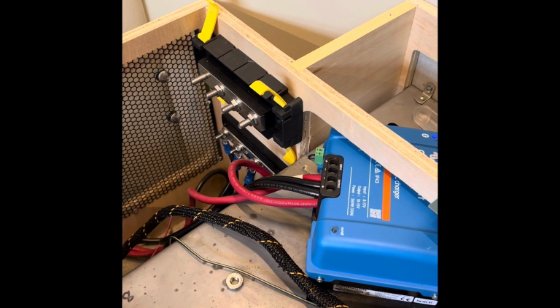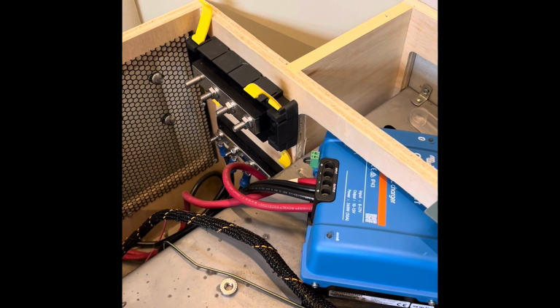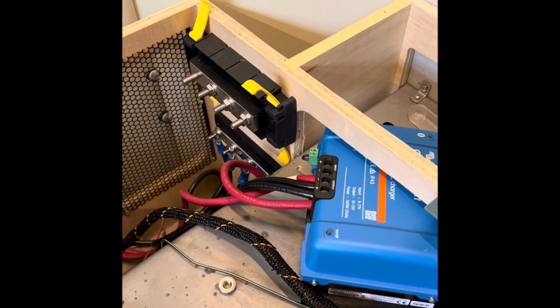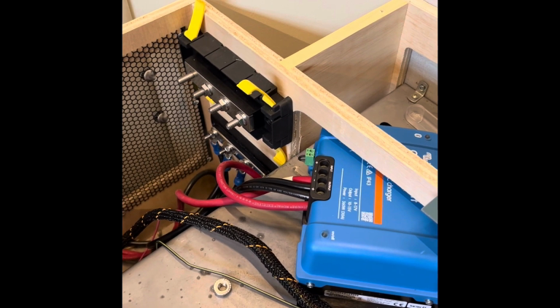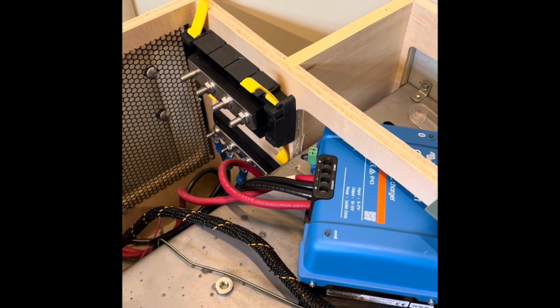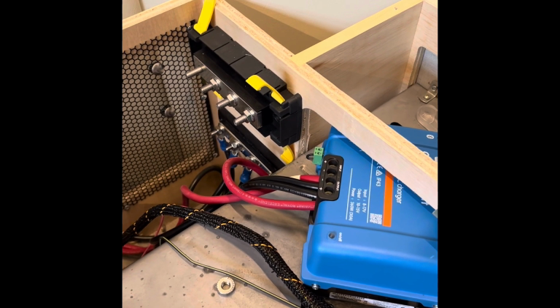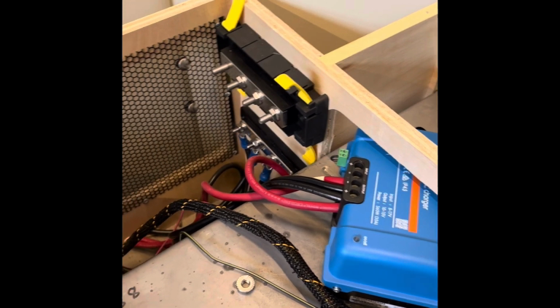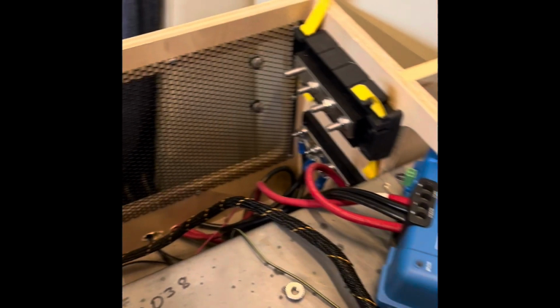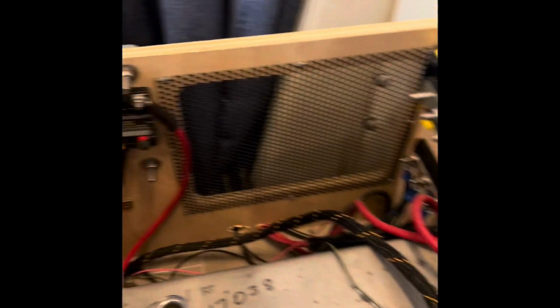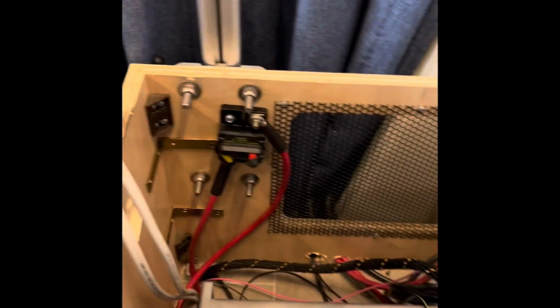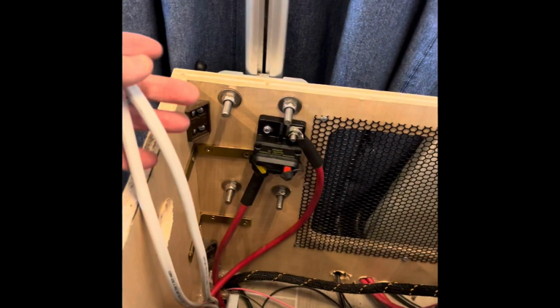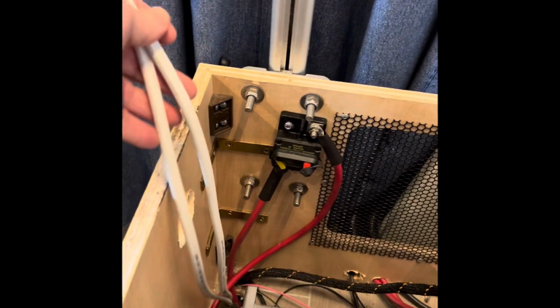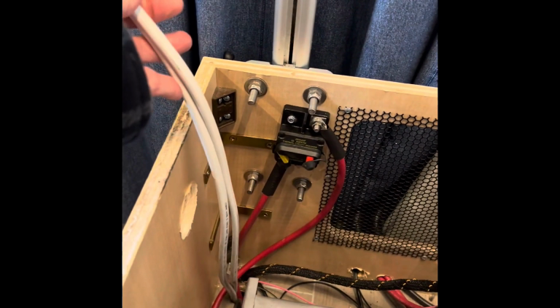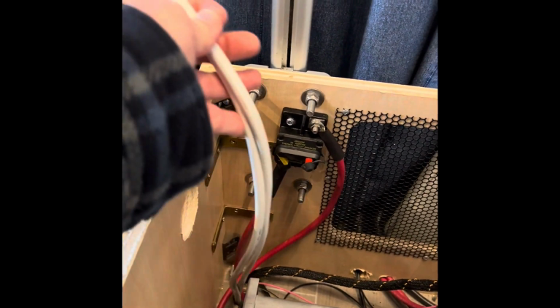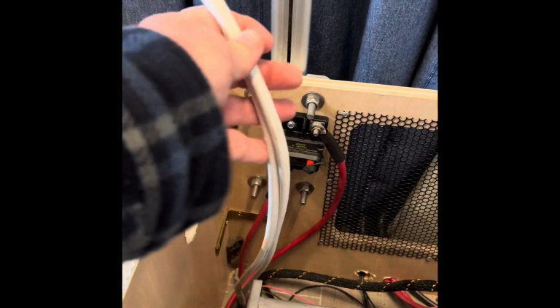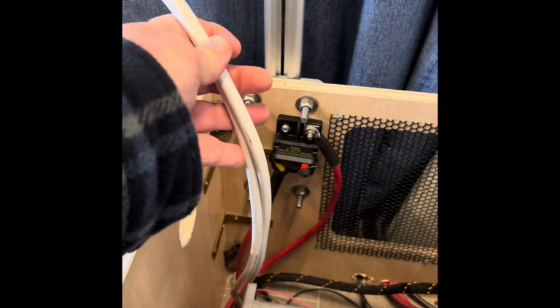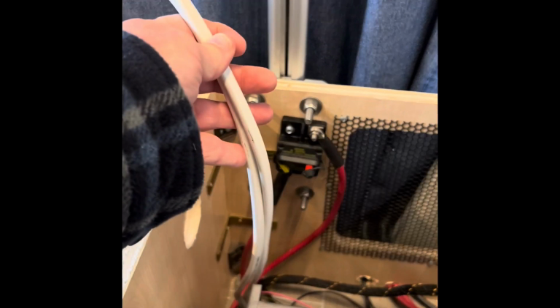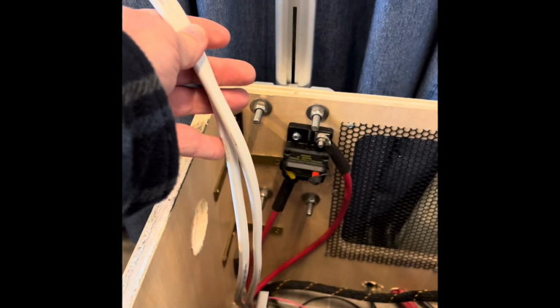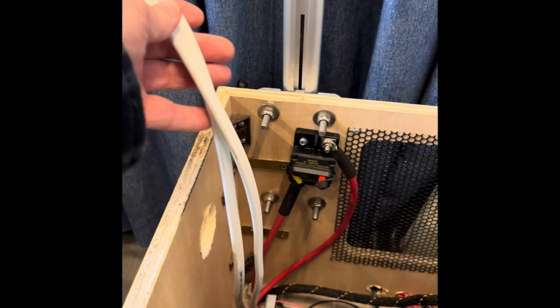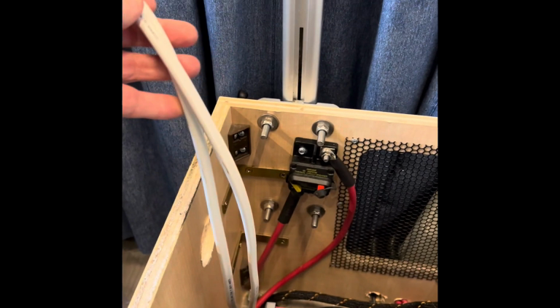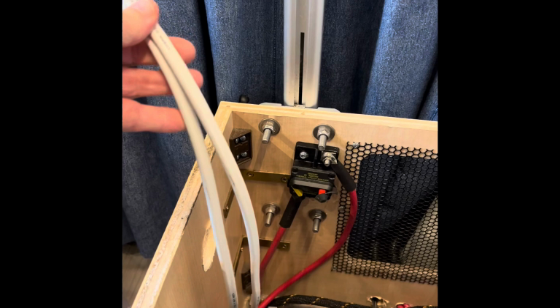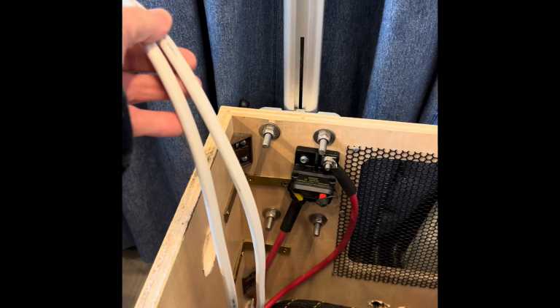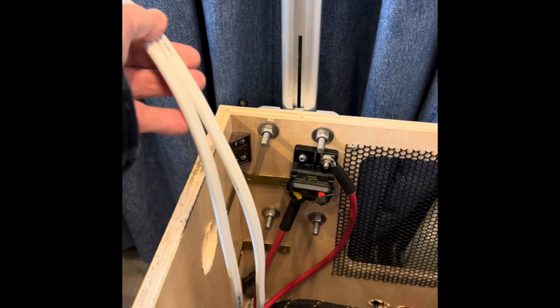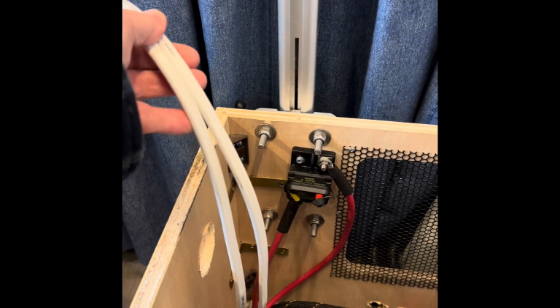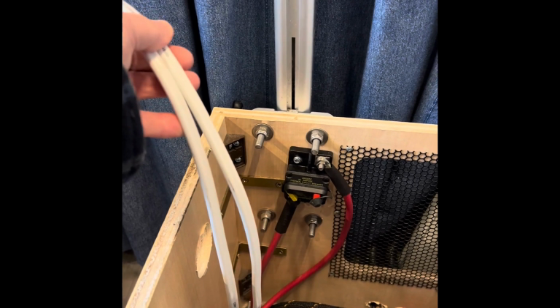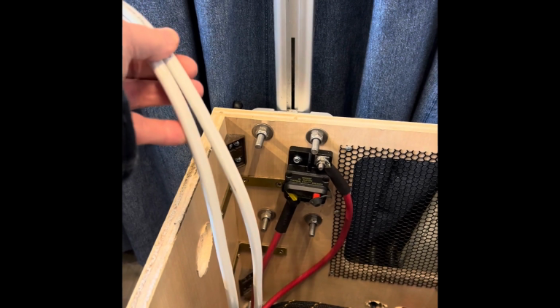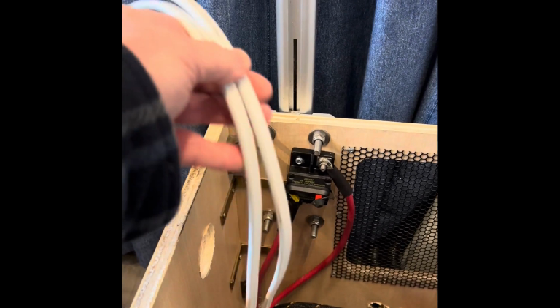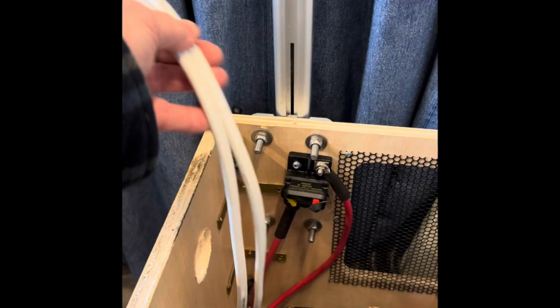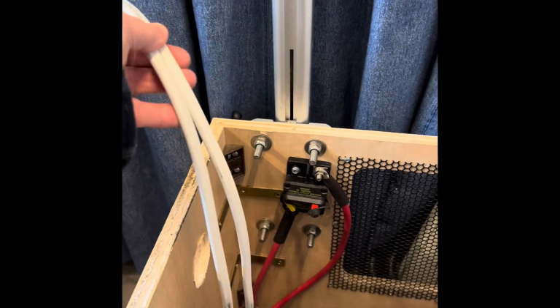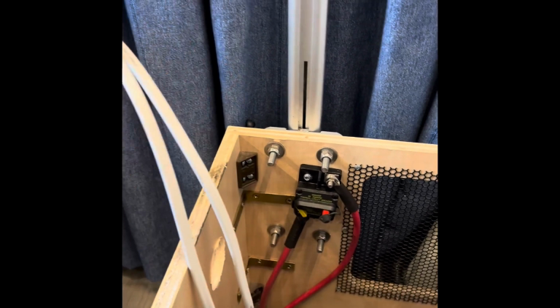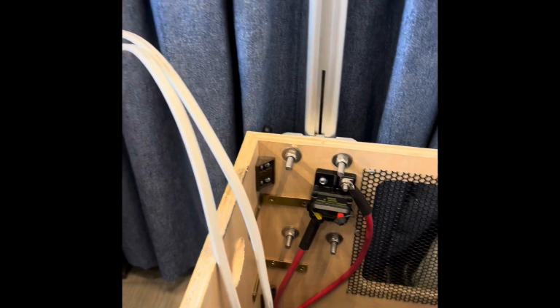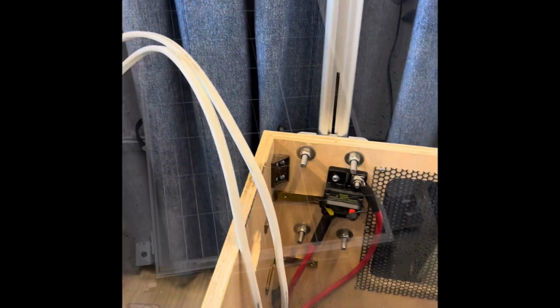But before I actually do that, I'll also be wiring up the switches that will be controlling pushing the panels in and out. And that's what these two wires are for.